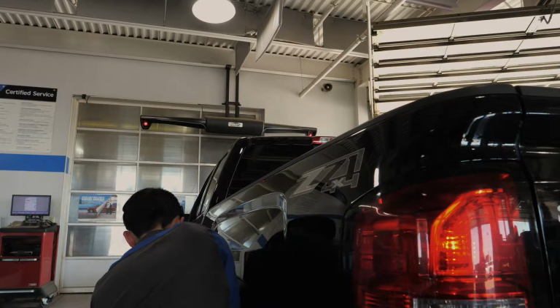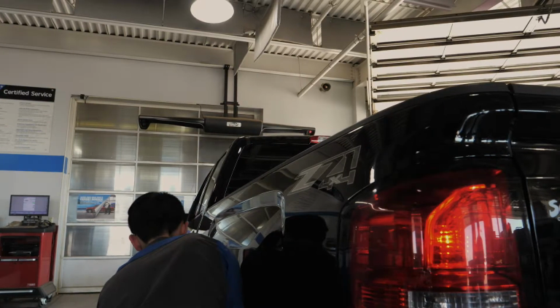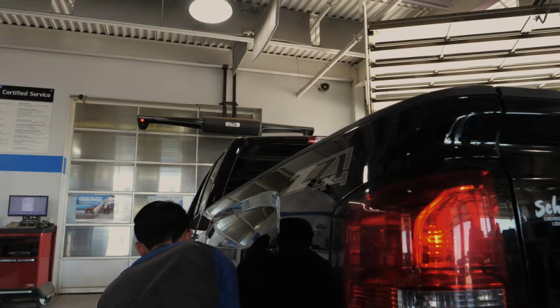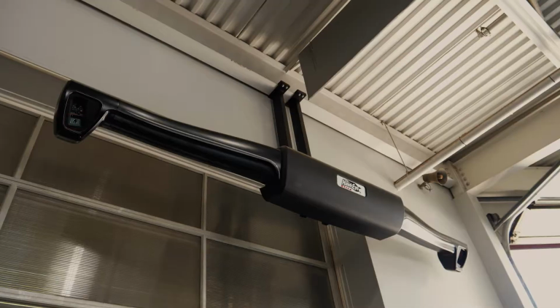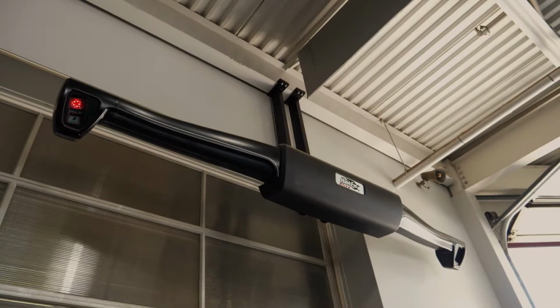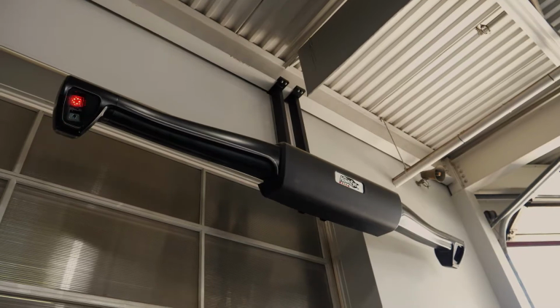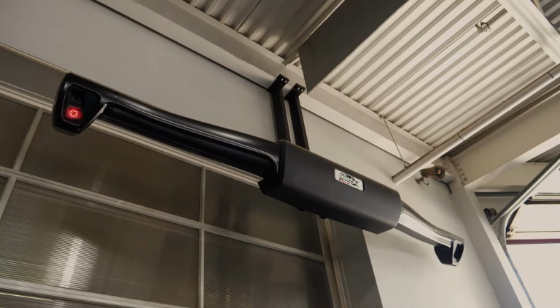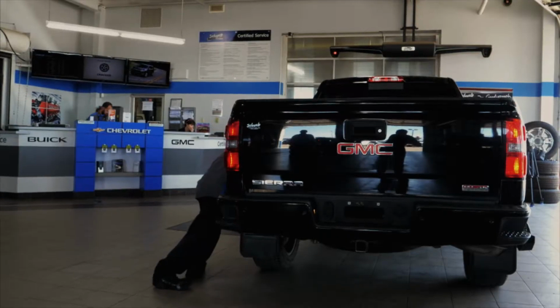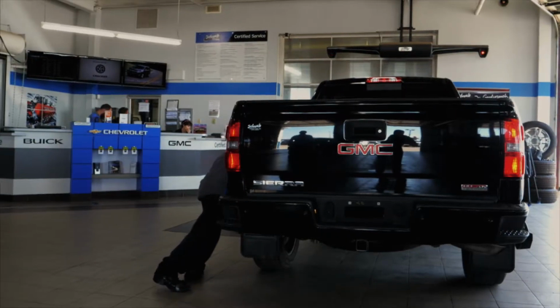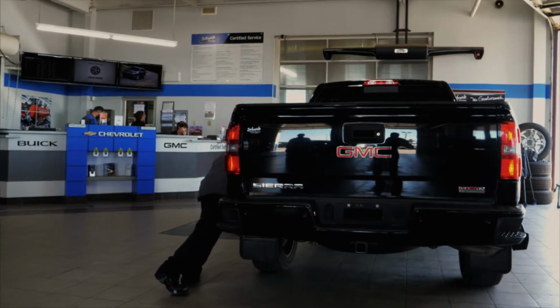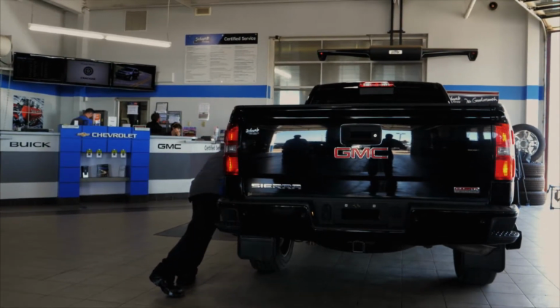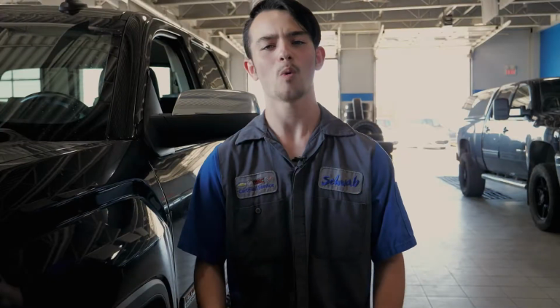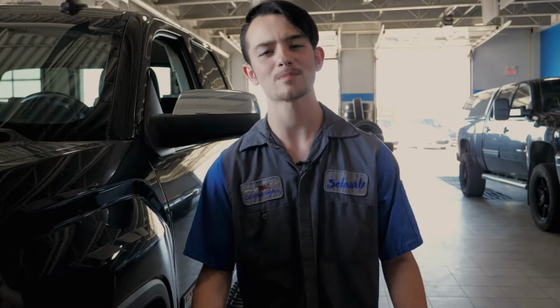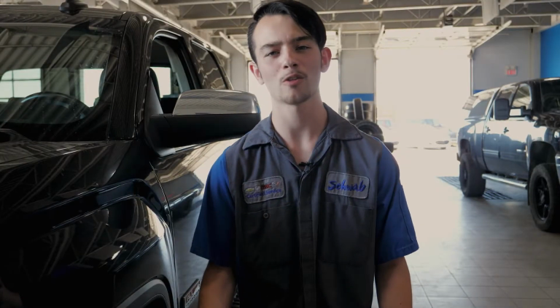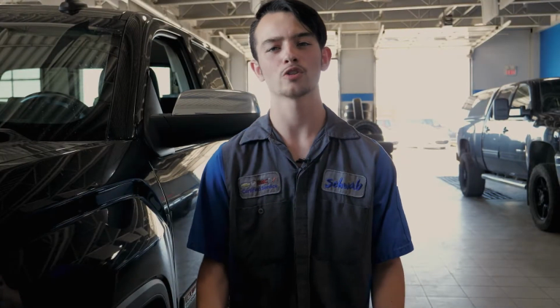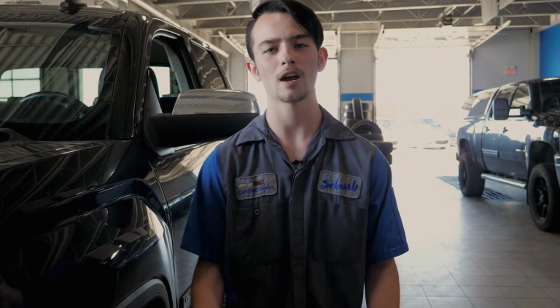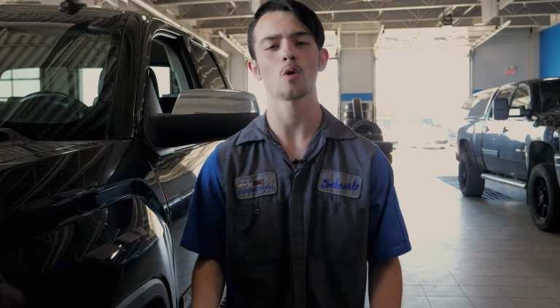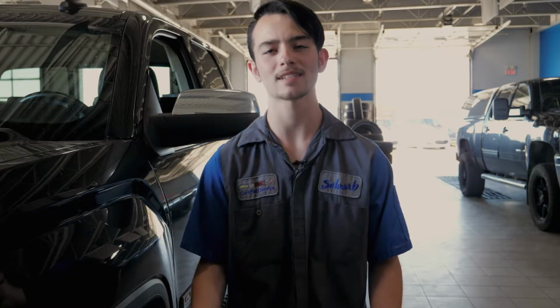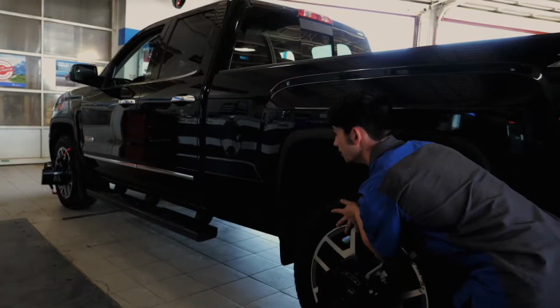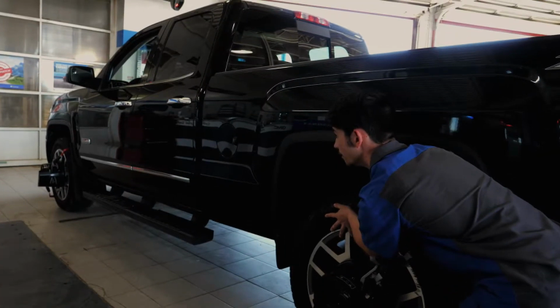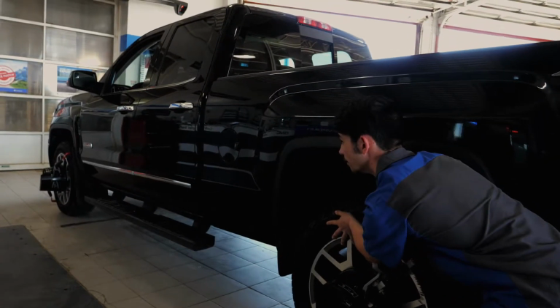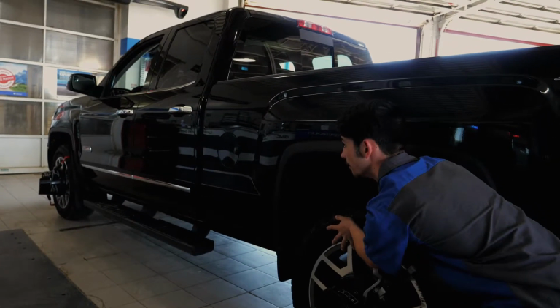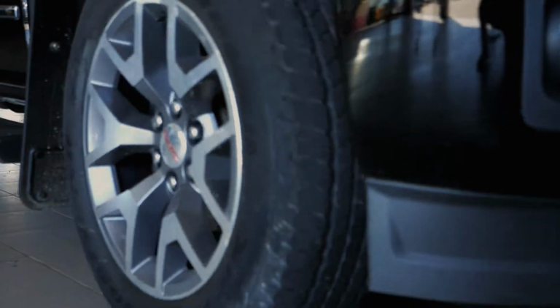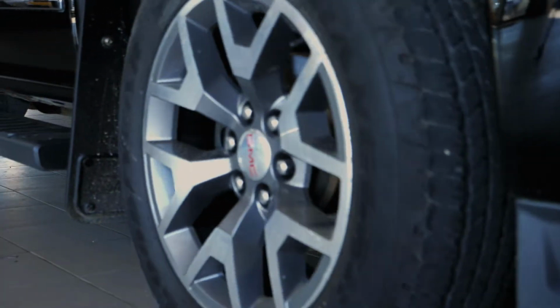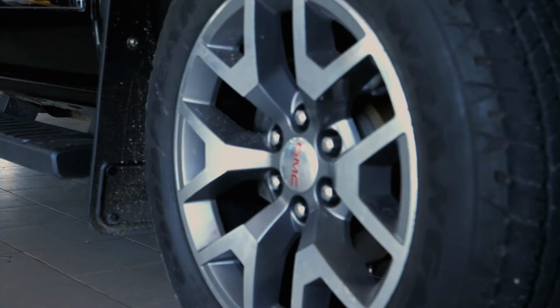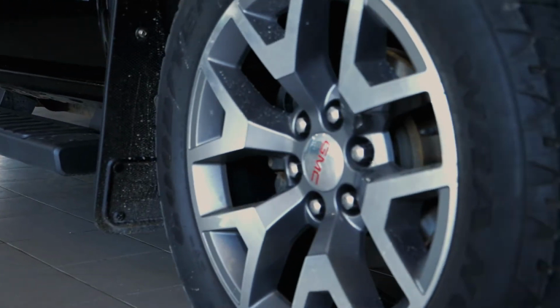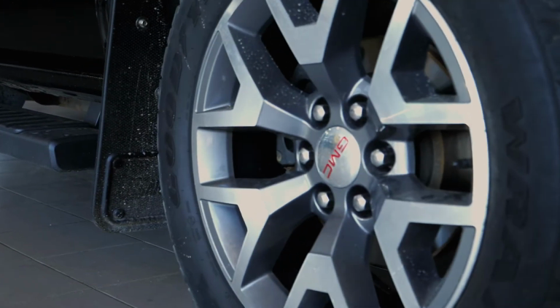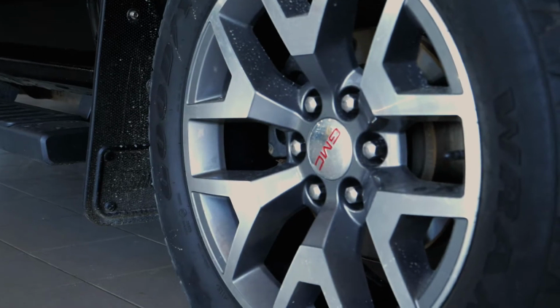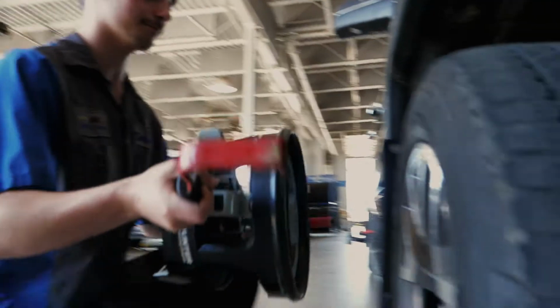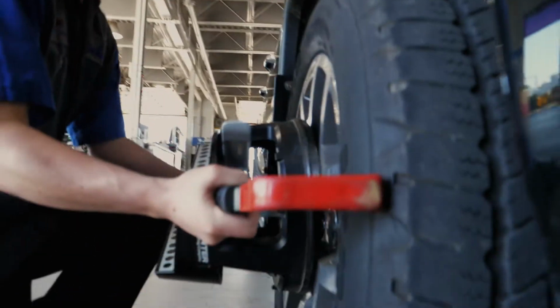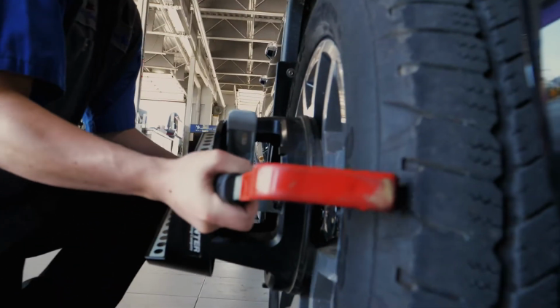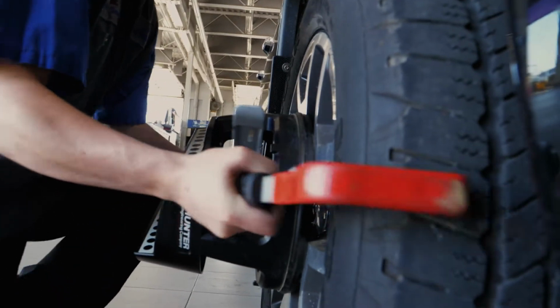It takes 3 minutes max to scan your vehicle, and we even provide a battery and engine check free of charge. Why waste money down the road on new tyres, or worse, even suspension repair, when you can get yourself aligned in less time than it takes to drink a cup of coffee in our lounge?